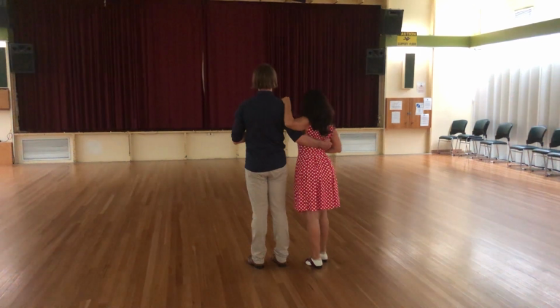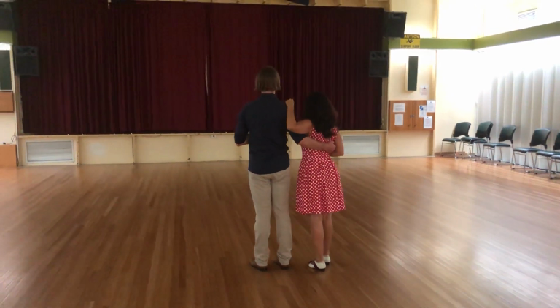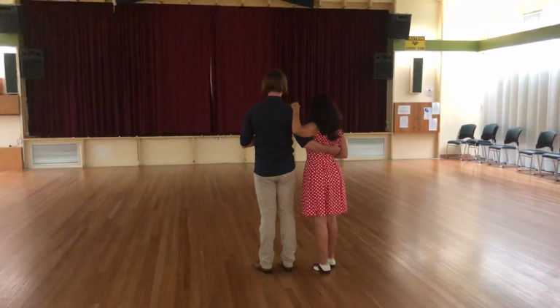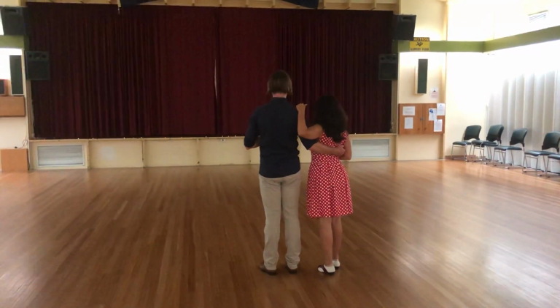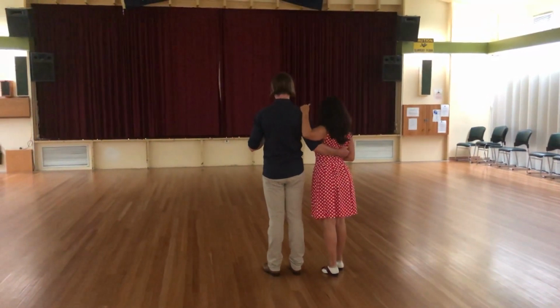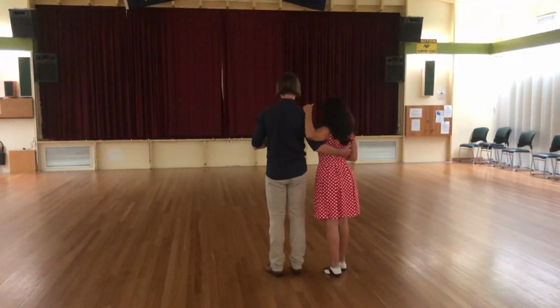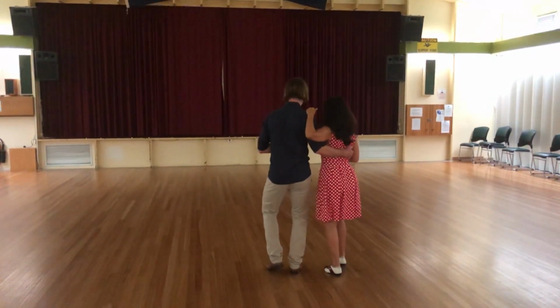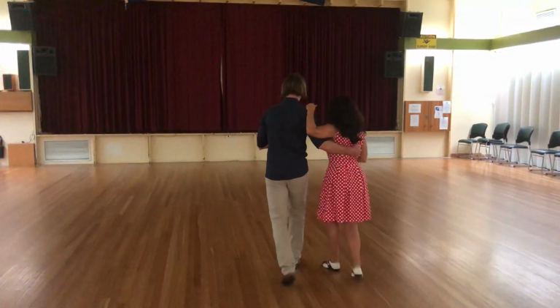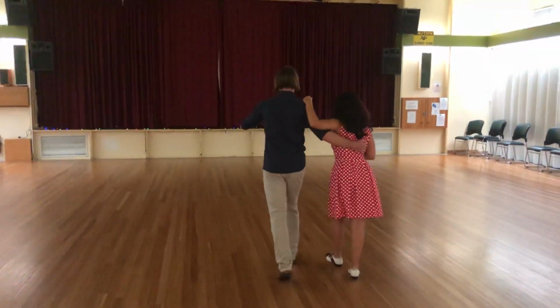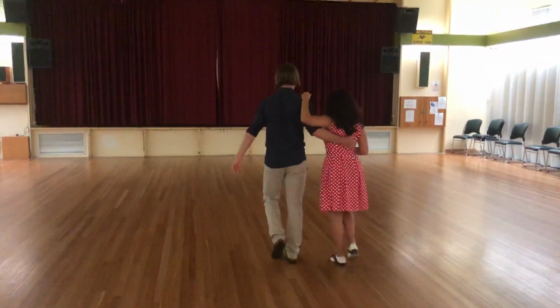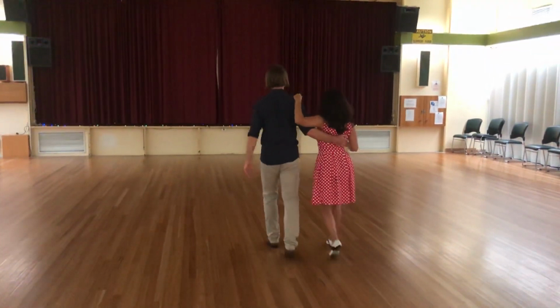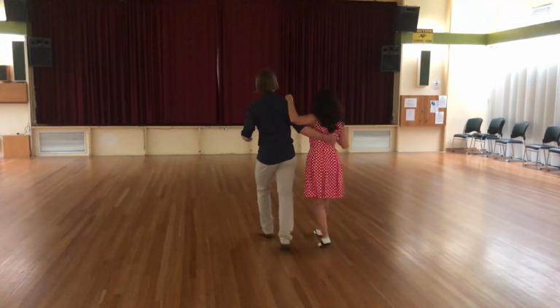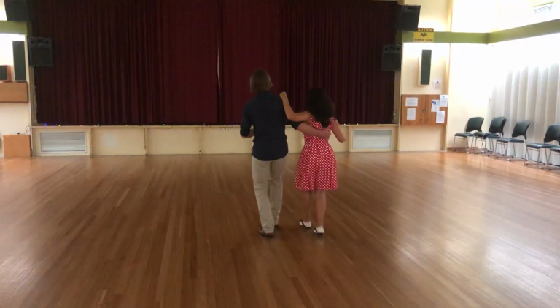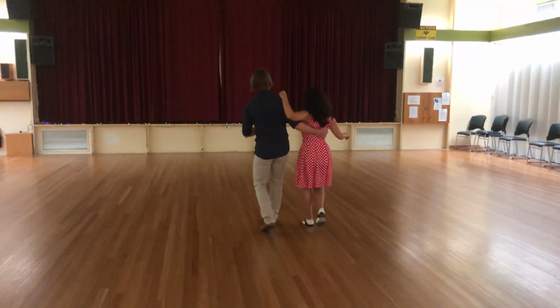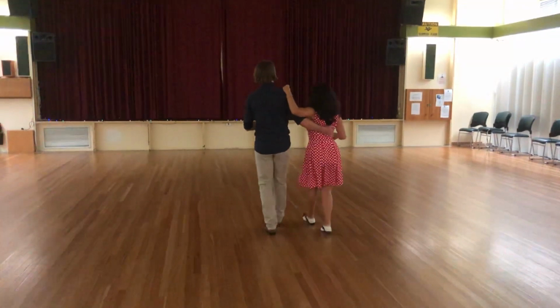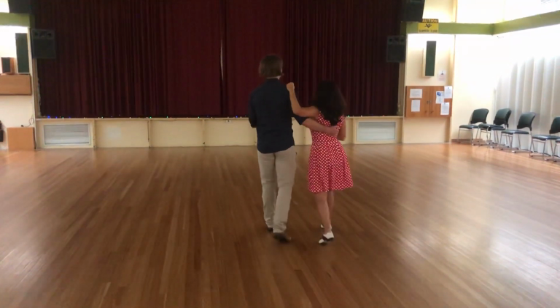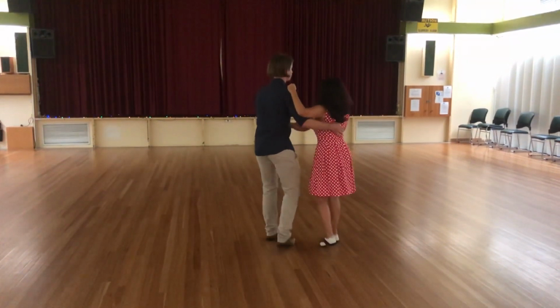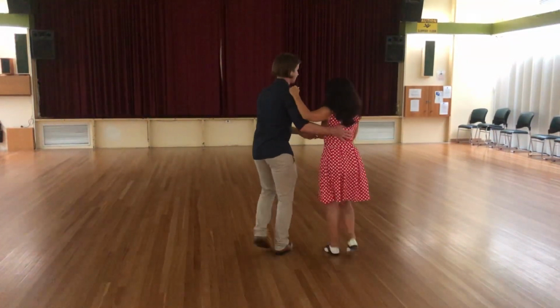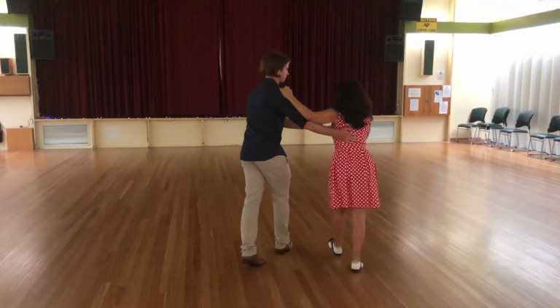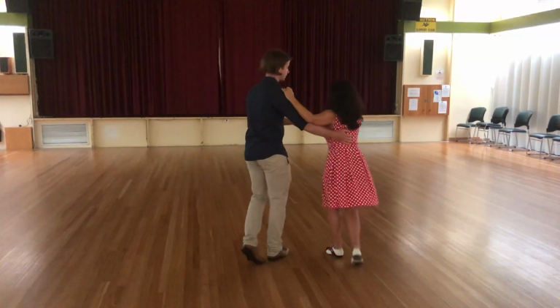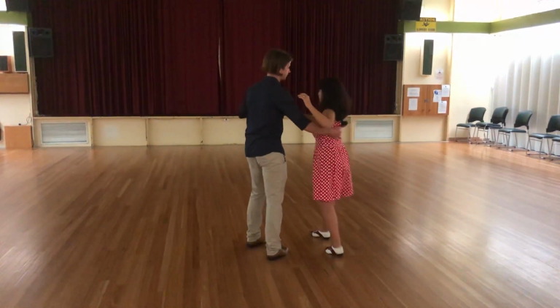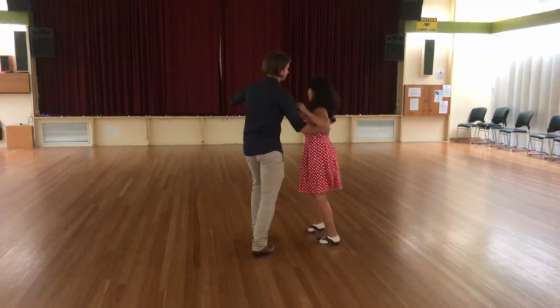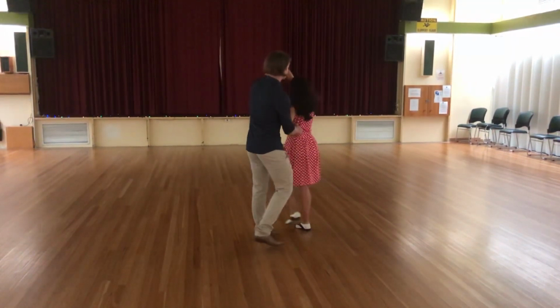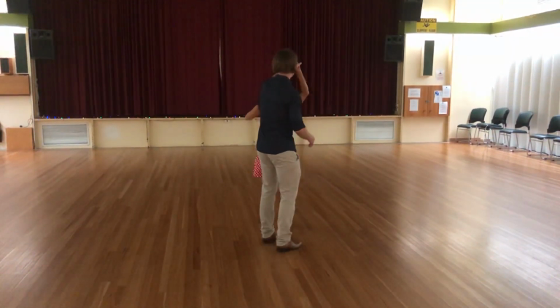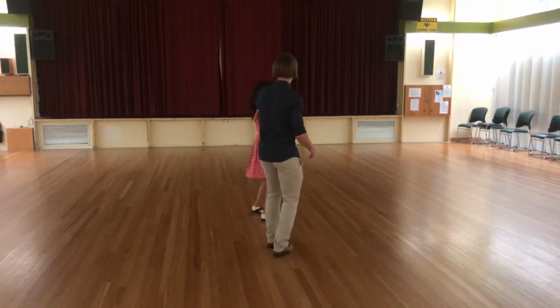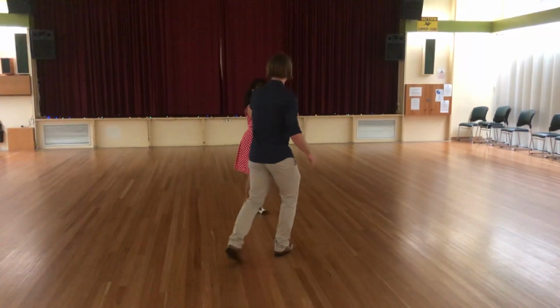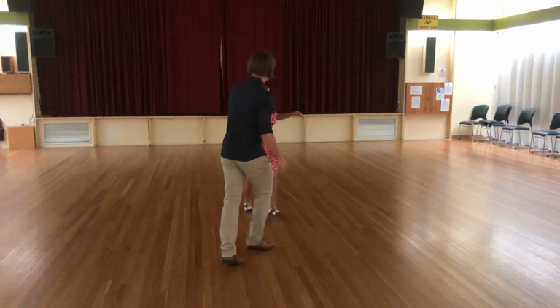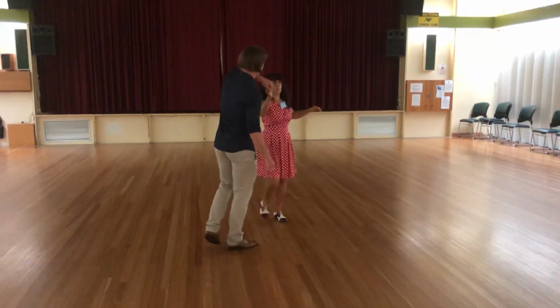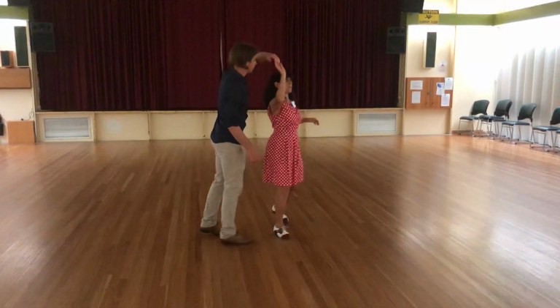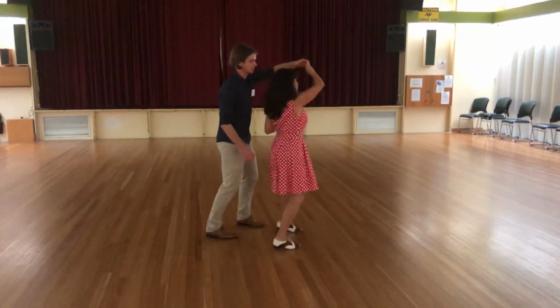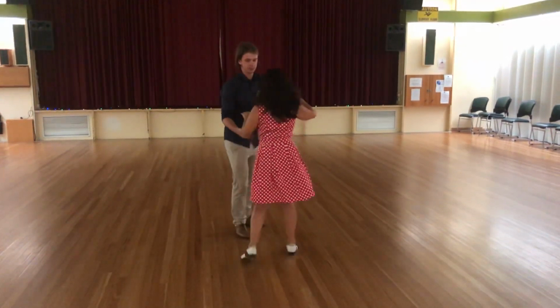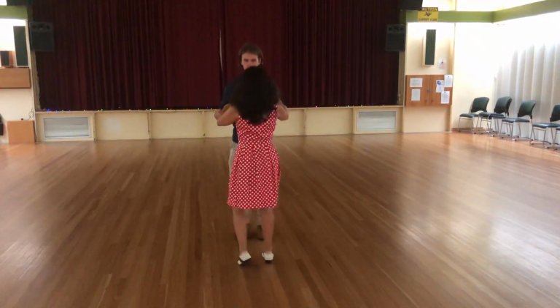So, my full routine is rock, step, triple, rock, step, triple, find the wrong turn, triple, rock, step, reverse, collect the hand.